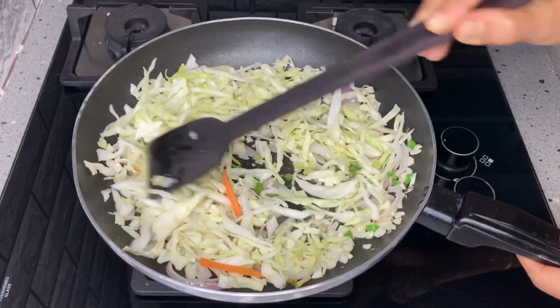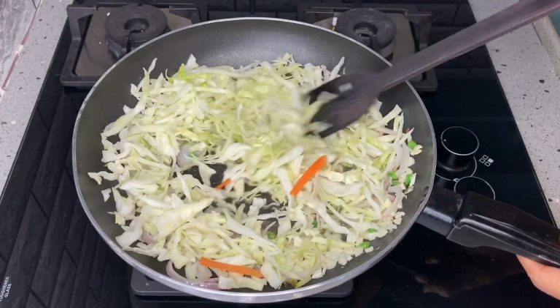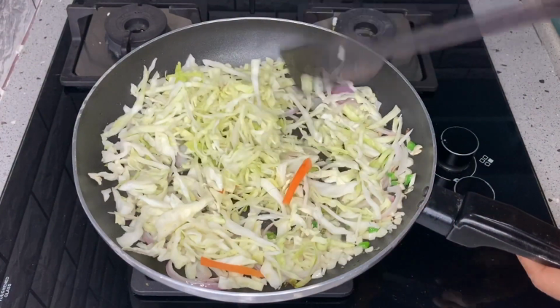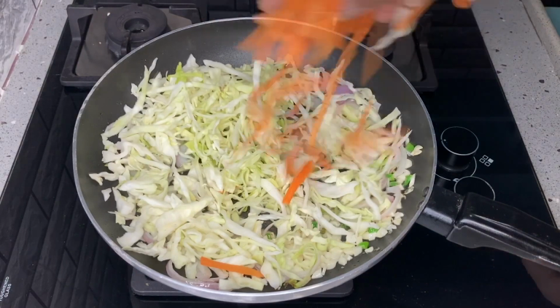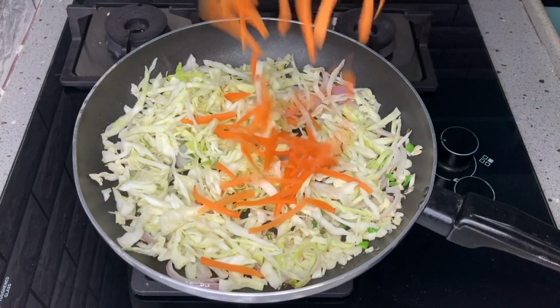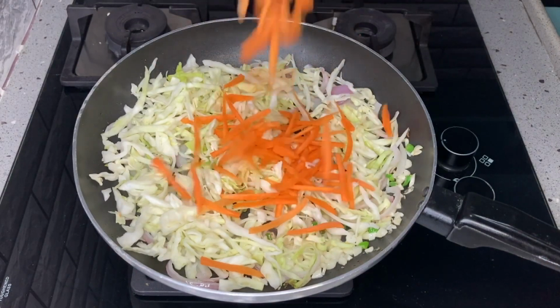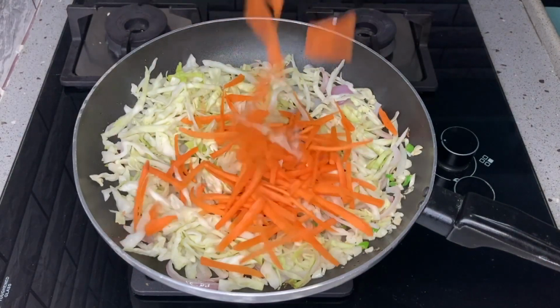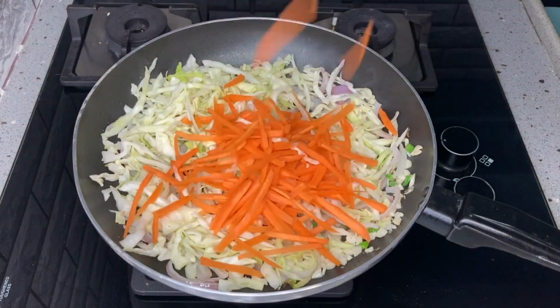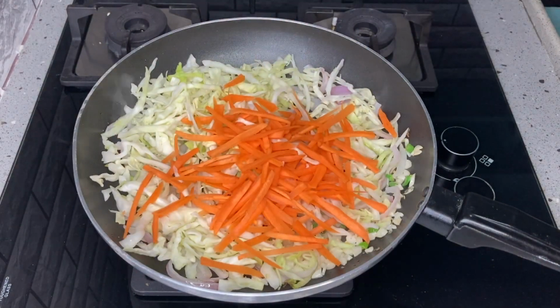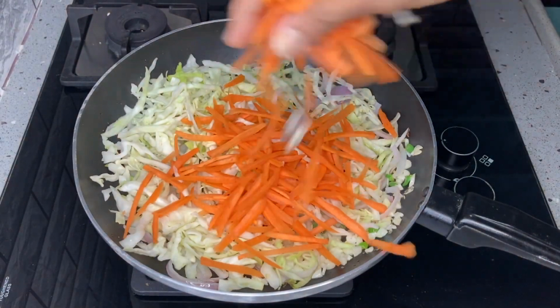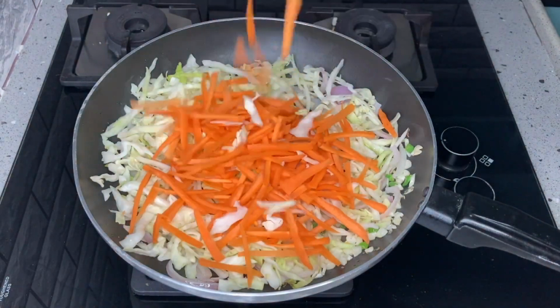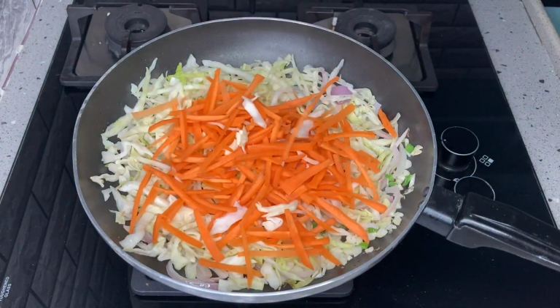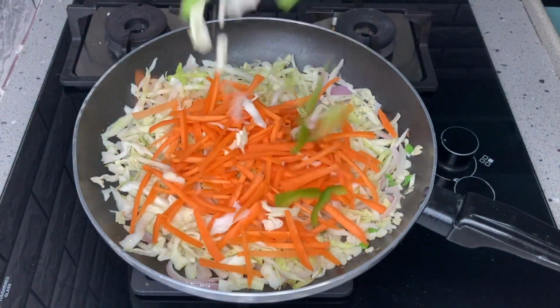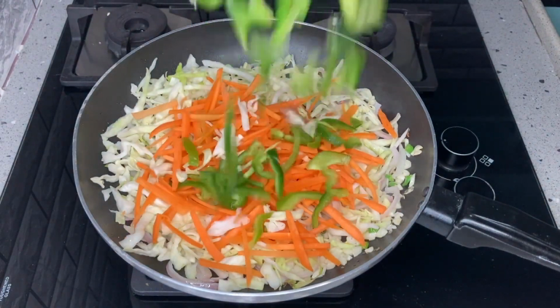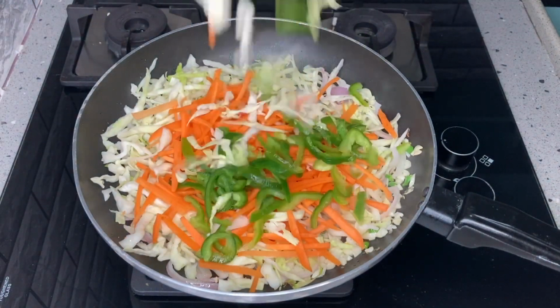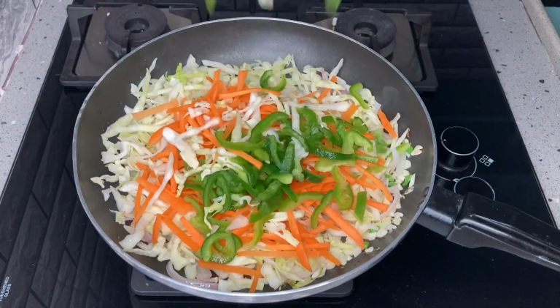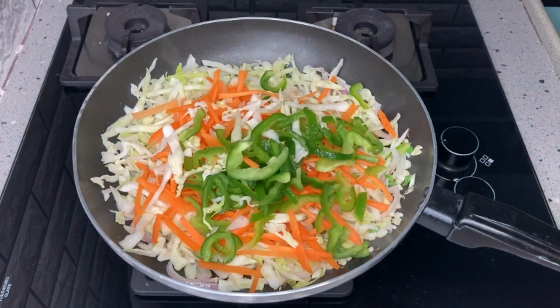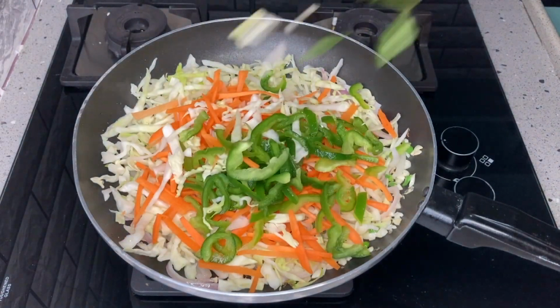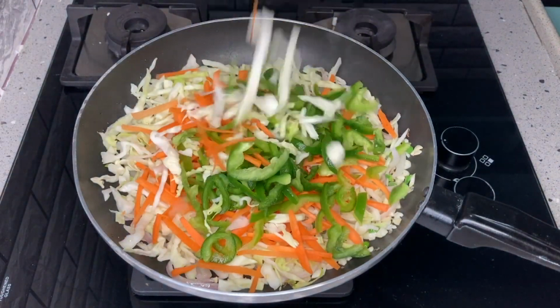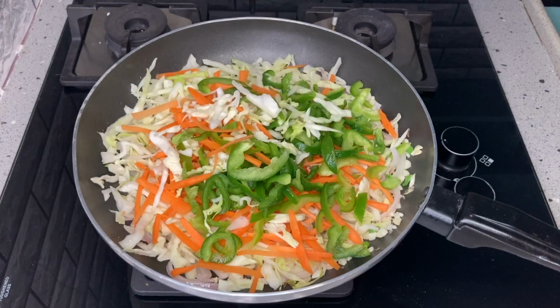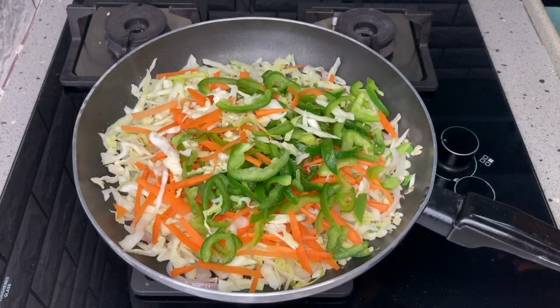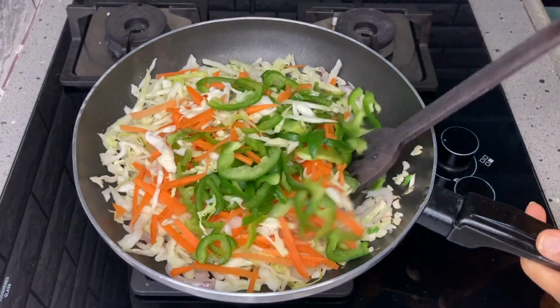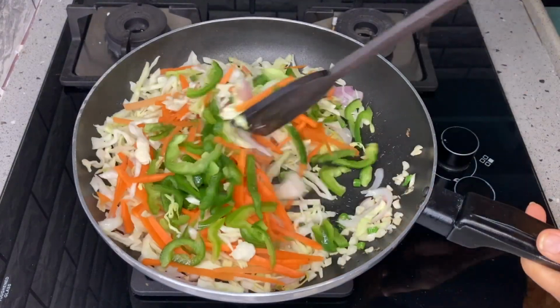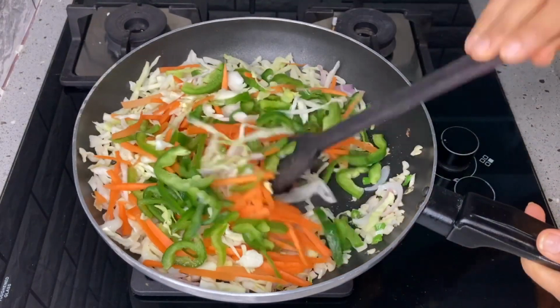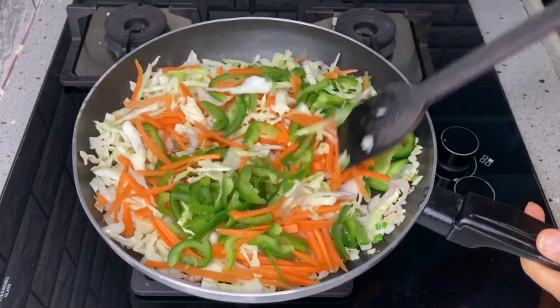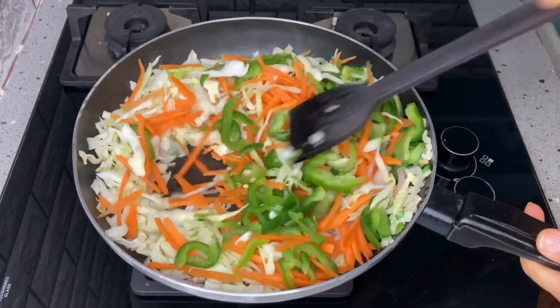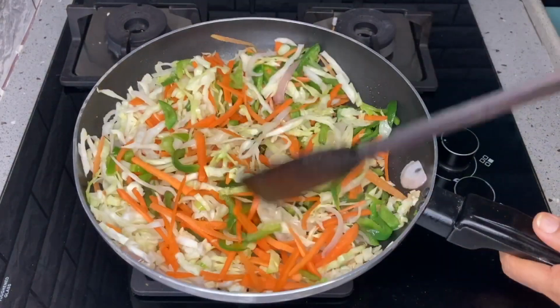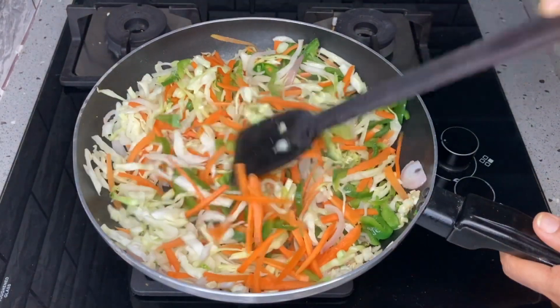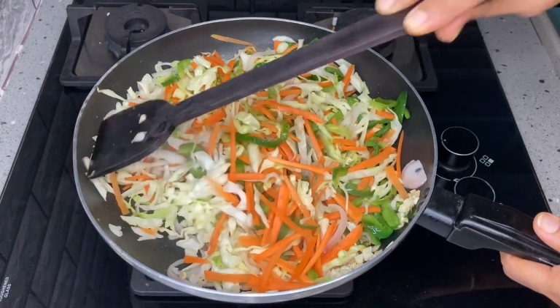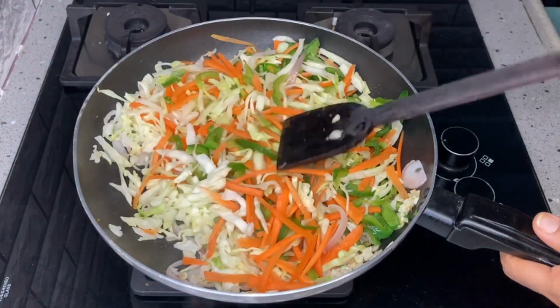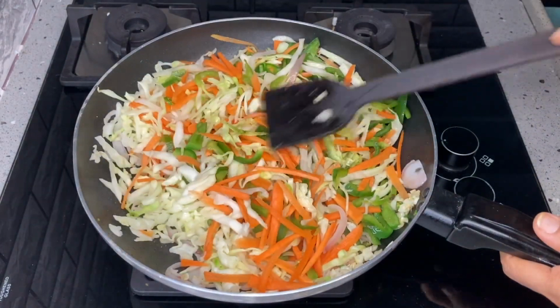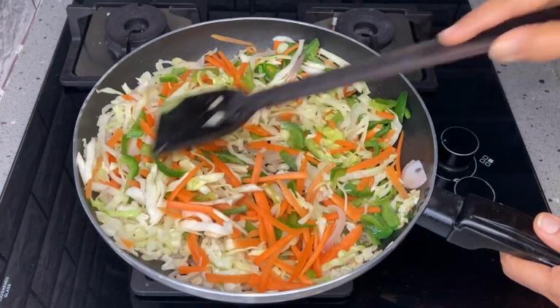If we use low or medium flame, the vegetables will release water. We need to avoid excess liquid. Cook the vegetables and when they are available, cook them just 50%.